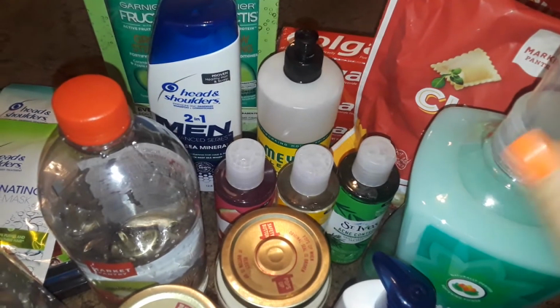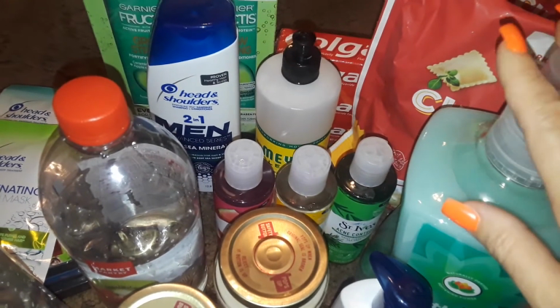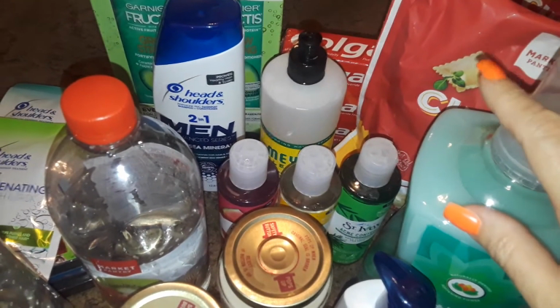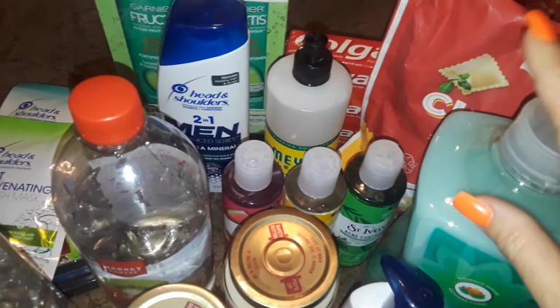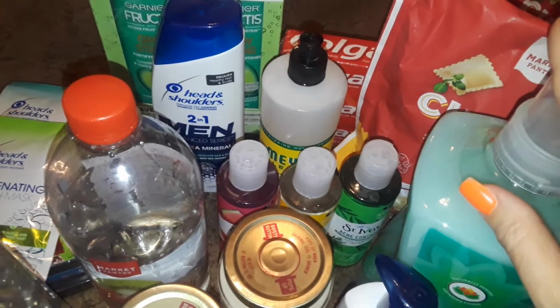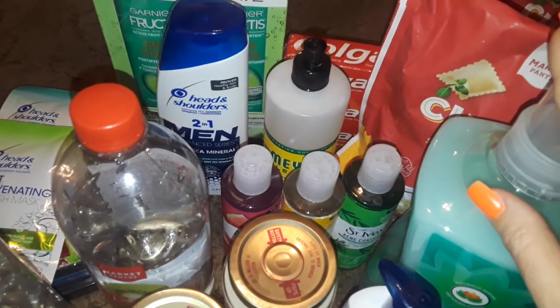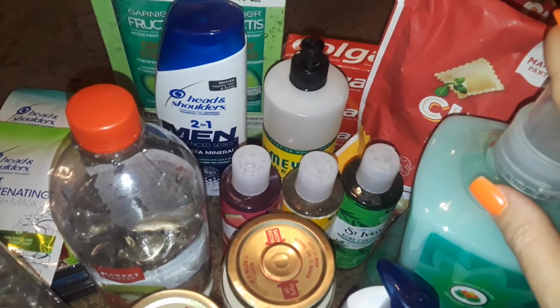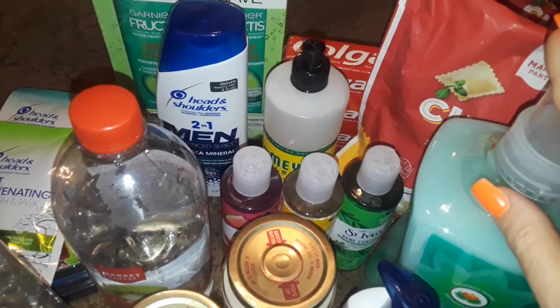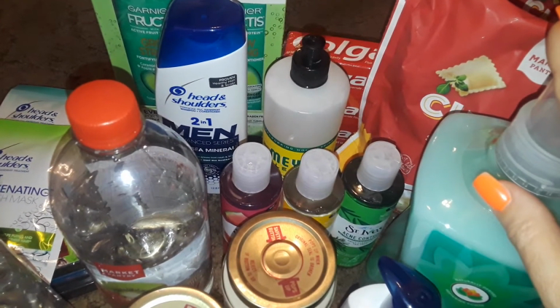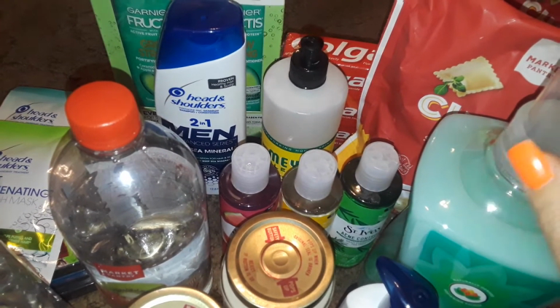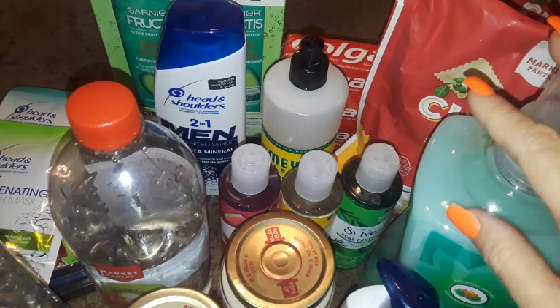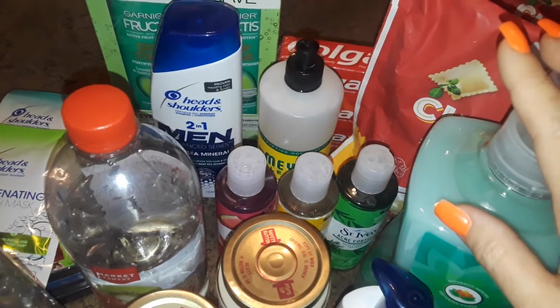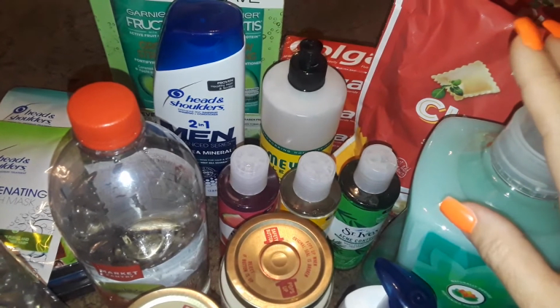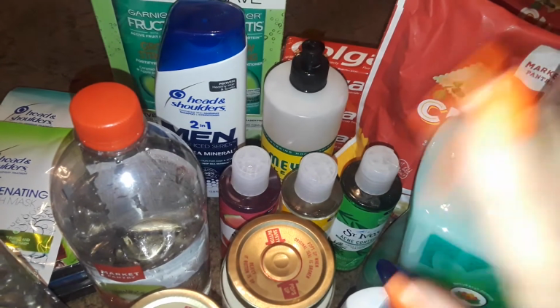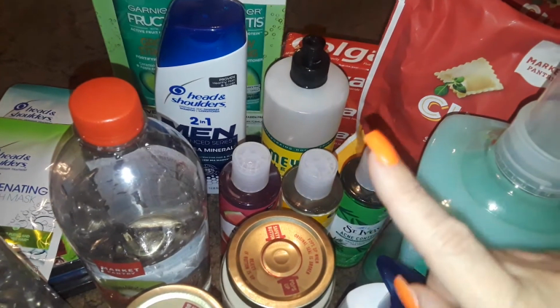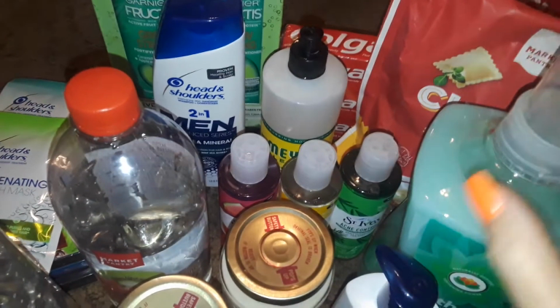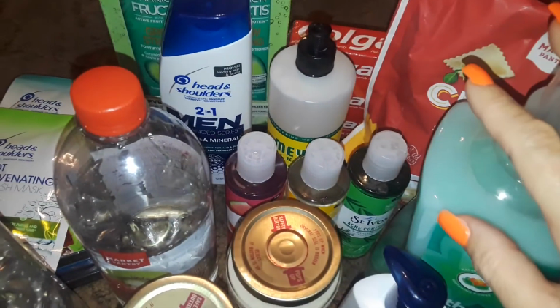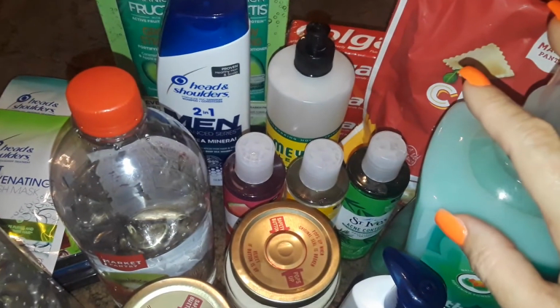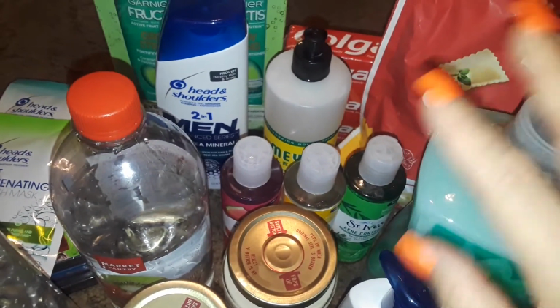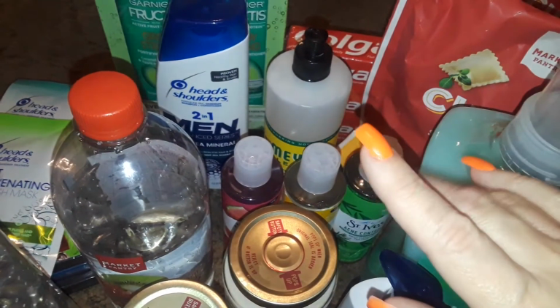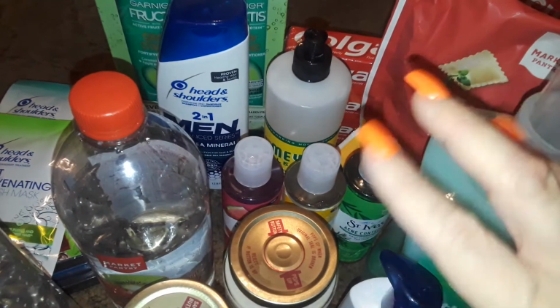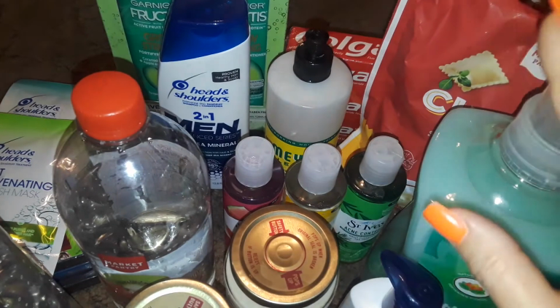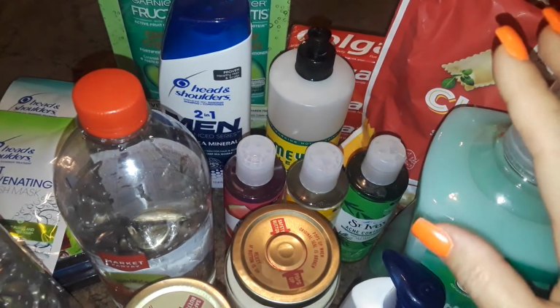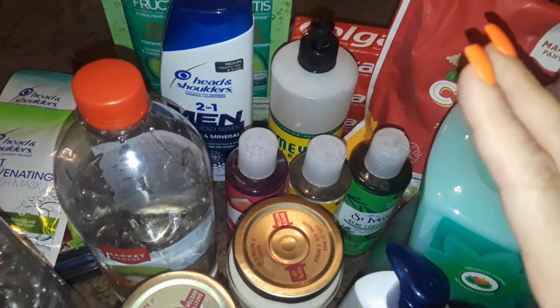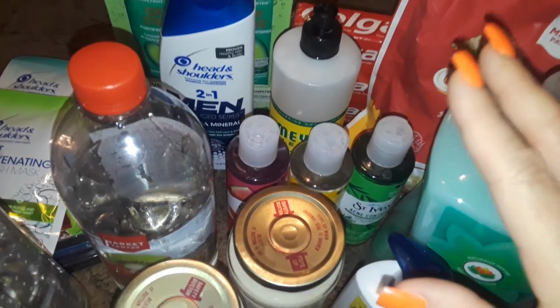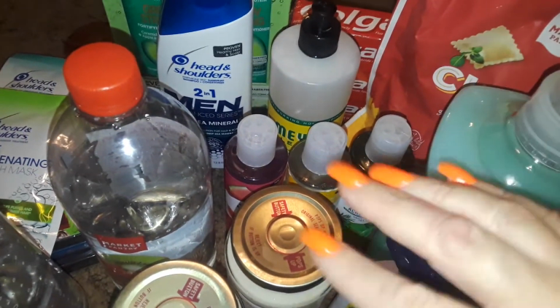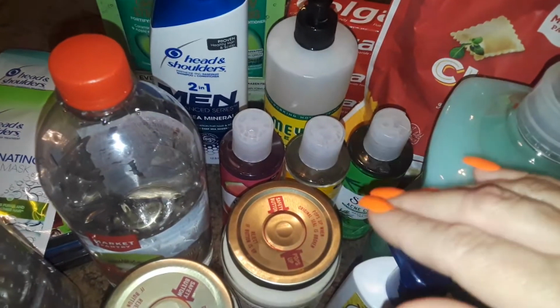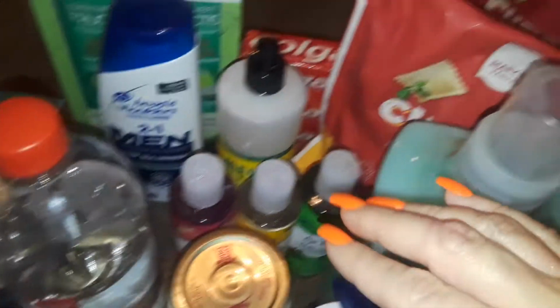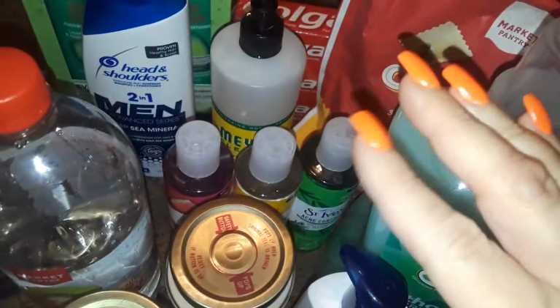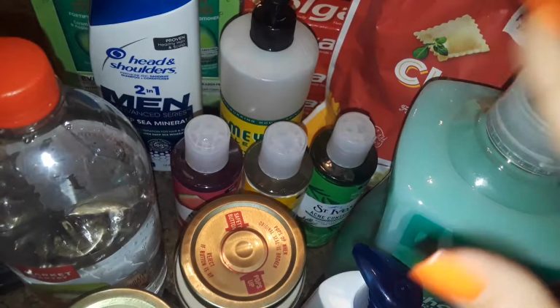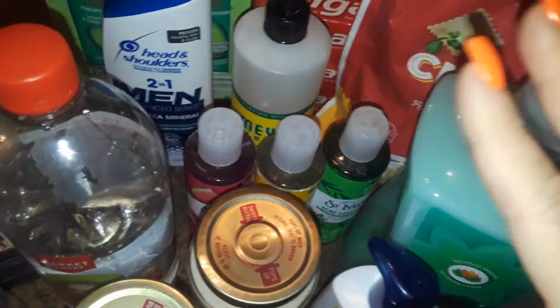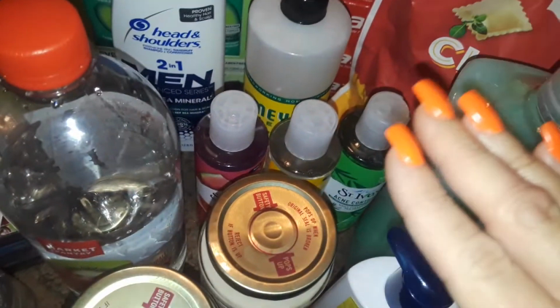Let's get started with this Target haul. I went over there just to look around — I was going to get some different Christmas lights for my tree, but I decided not to get them there. They weren't the right size and they only had white. I'm looking for multicolored and some other stuff, so they didn't have it at the moment.